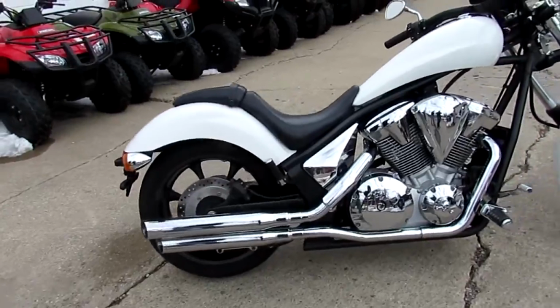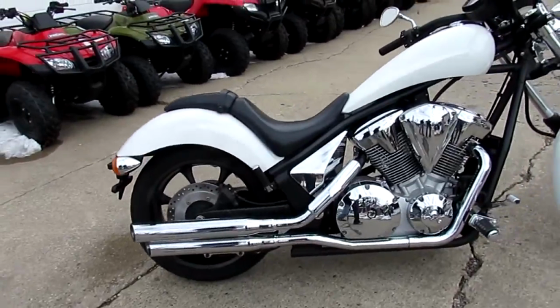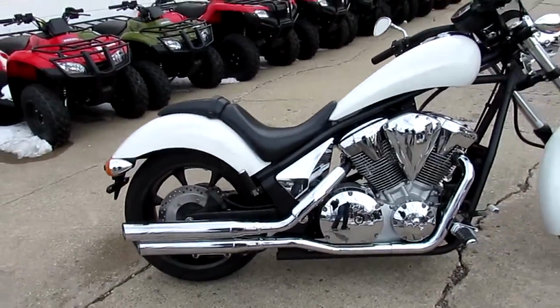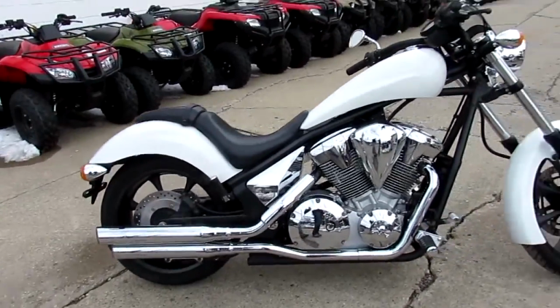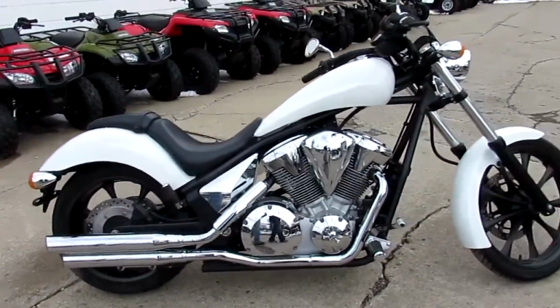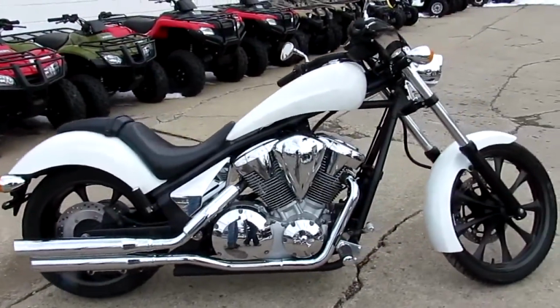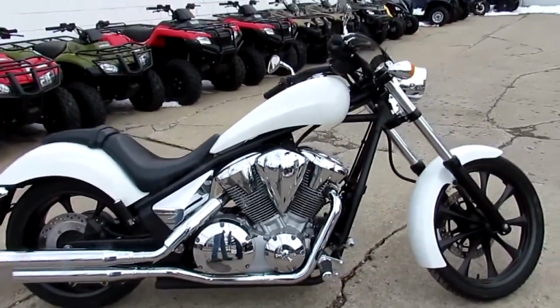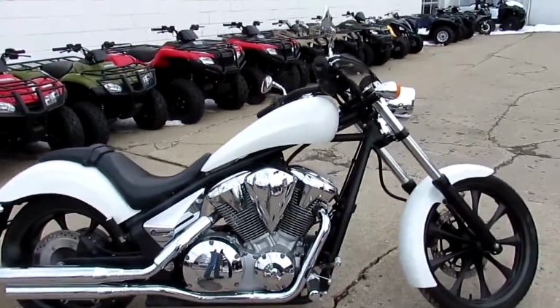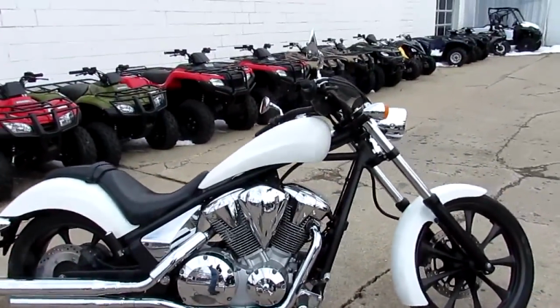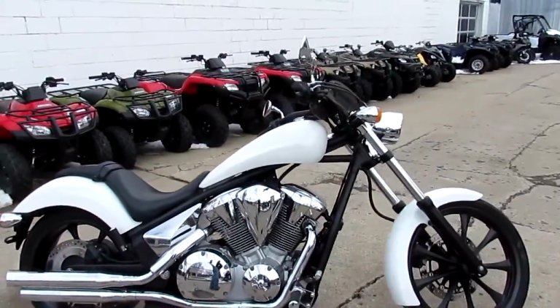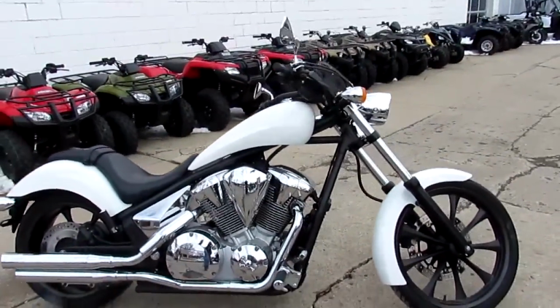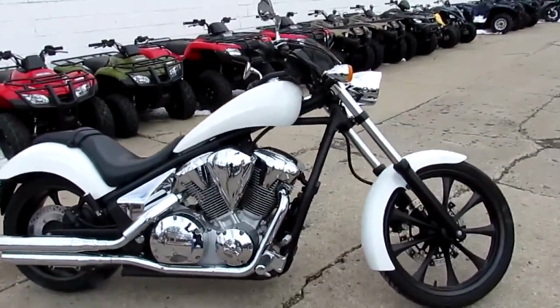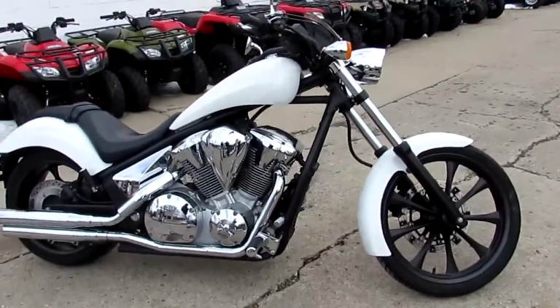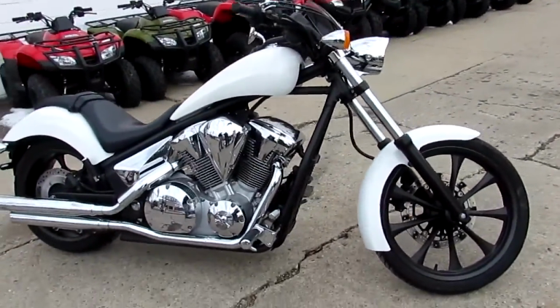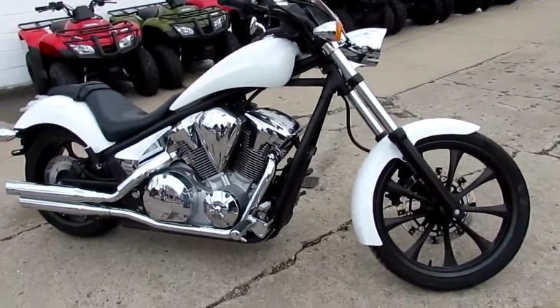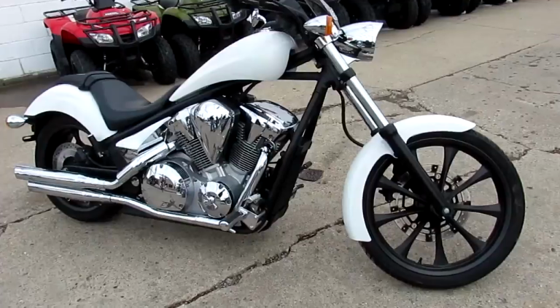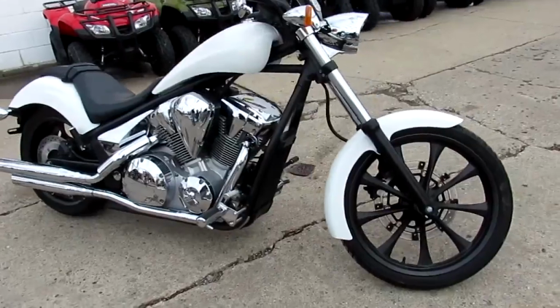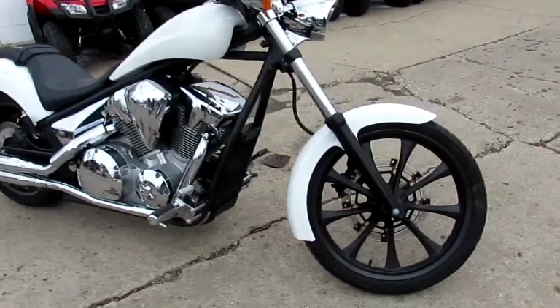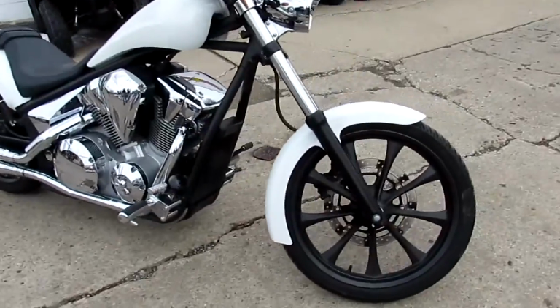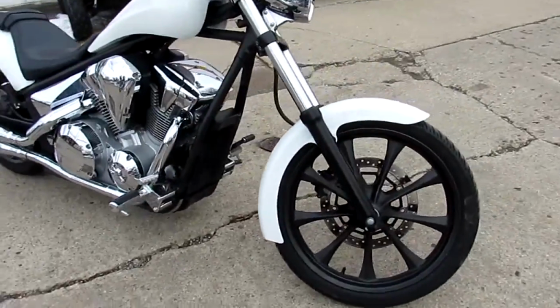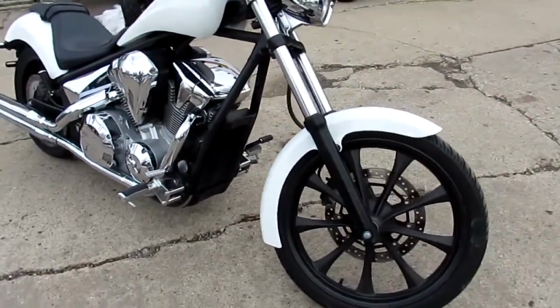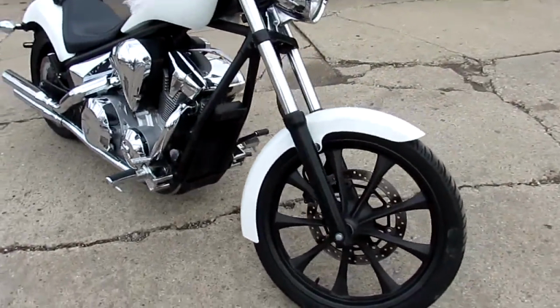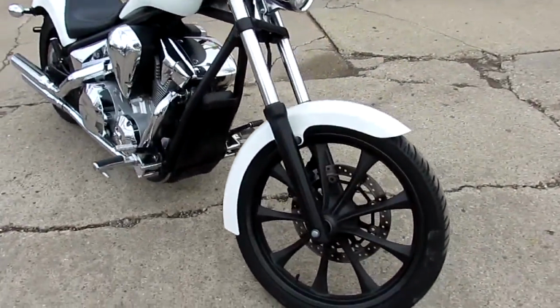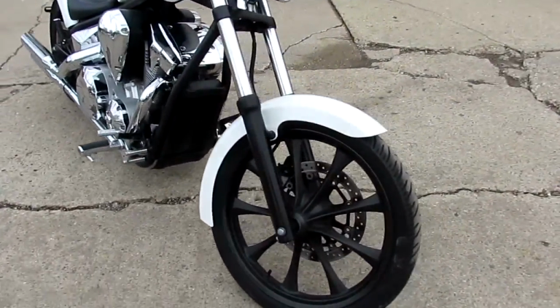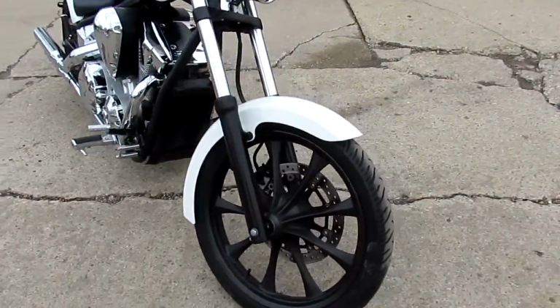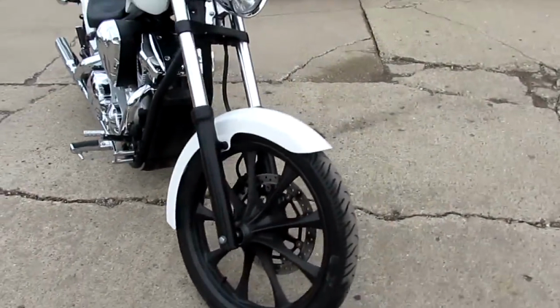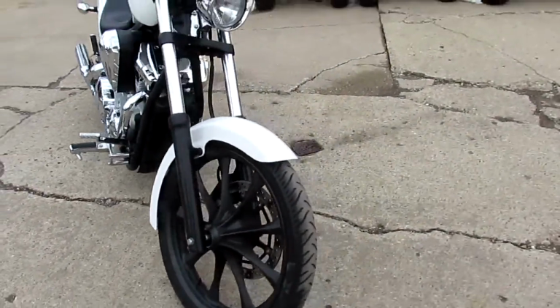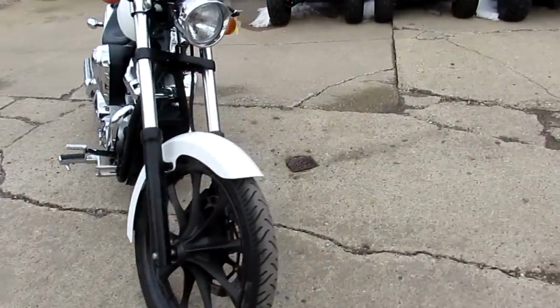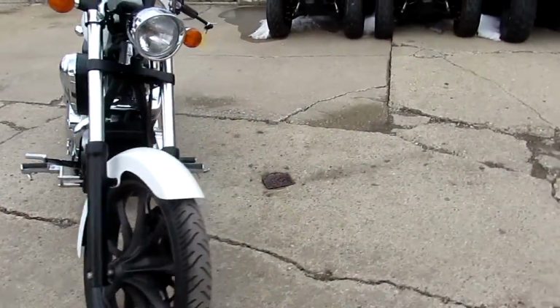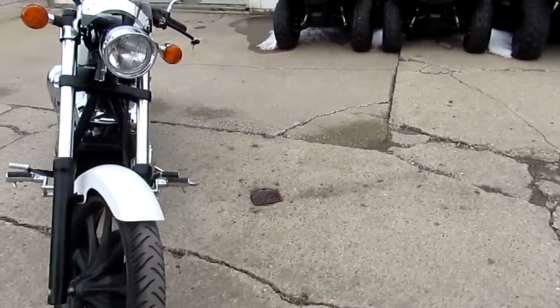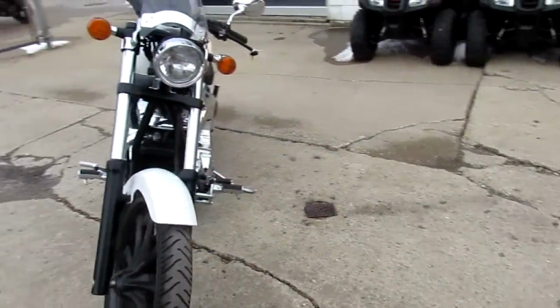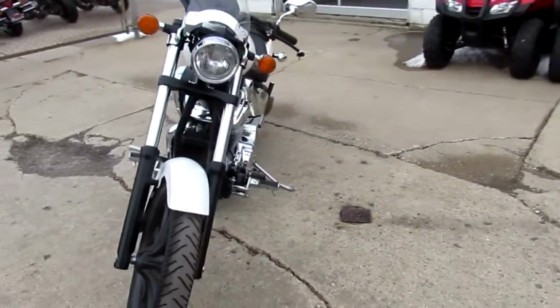2011 Honda Fury 1300 — we've got this thing priced right at $7,799. Visit our website, it's ApprovalPowerSports.com. We've got guaranteed financing.